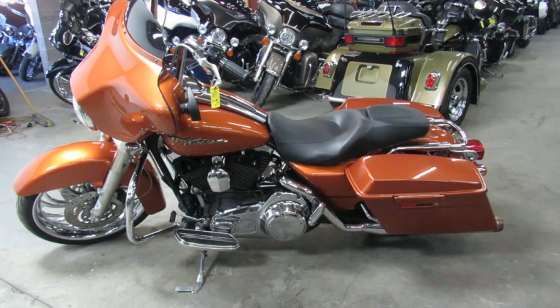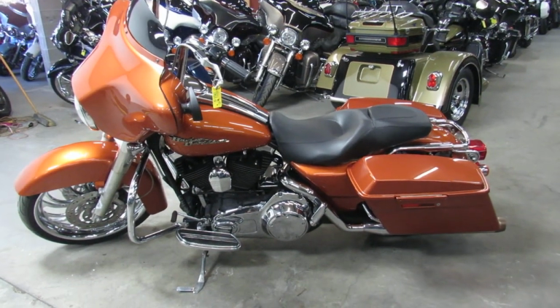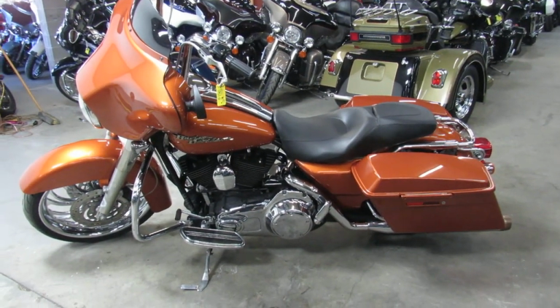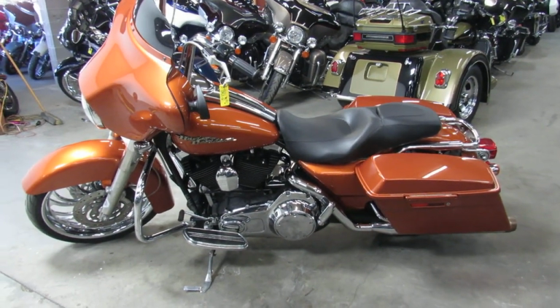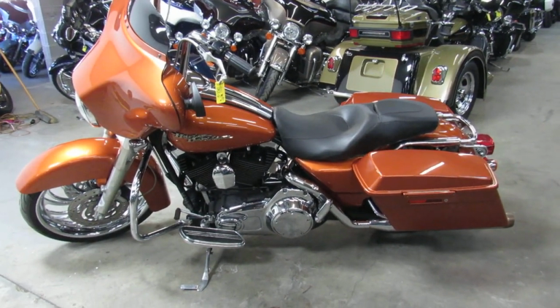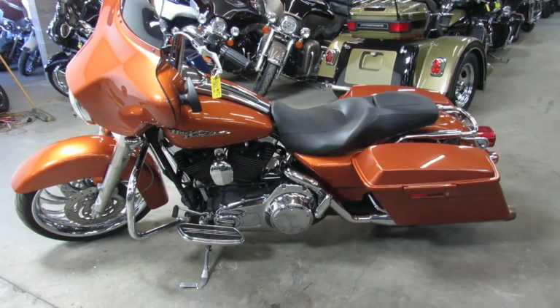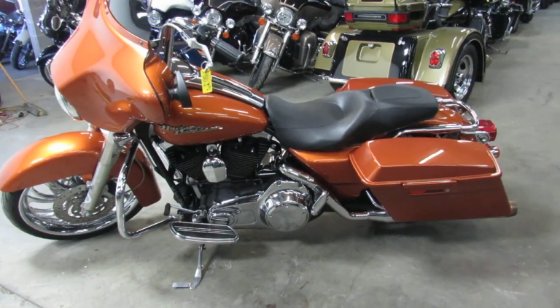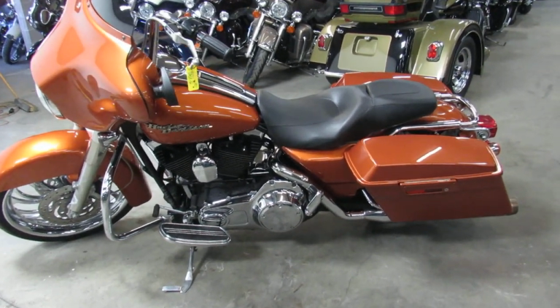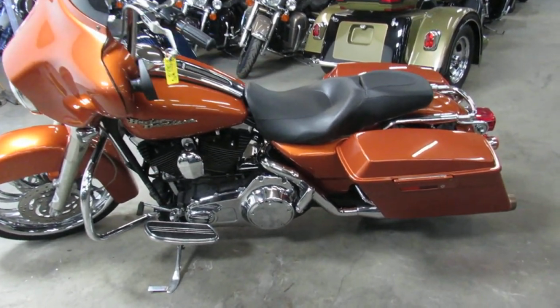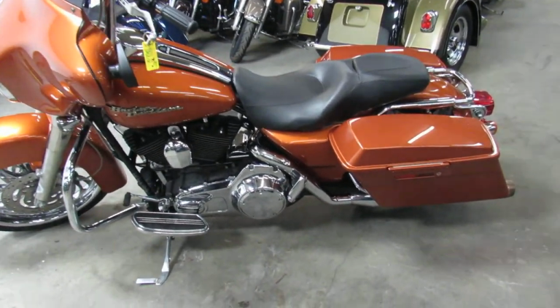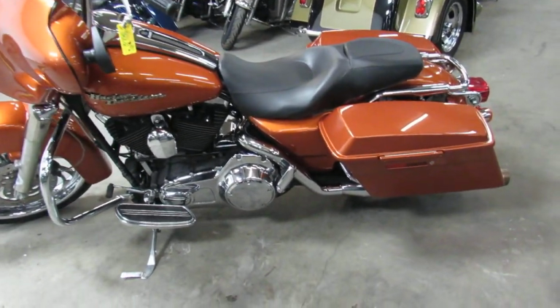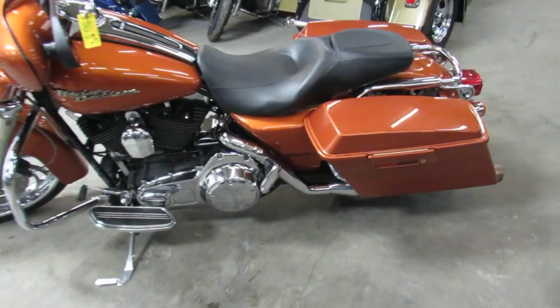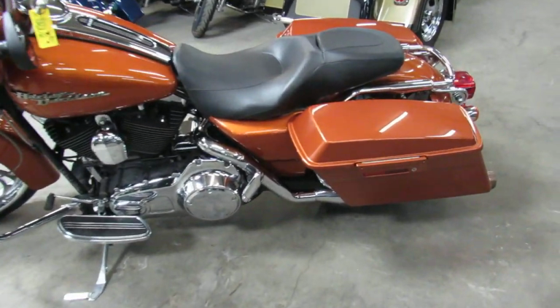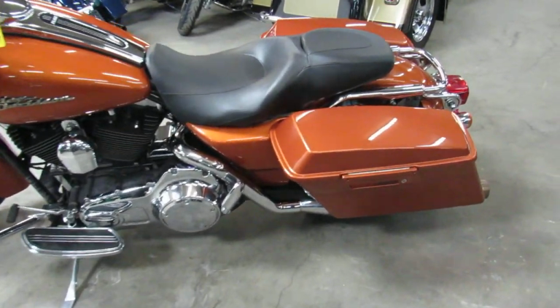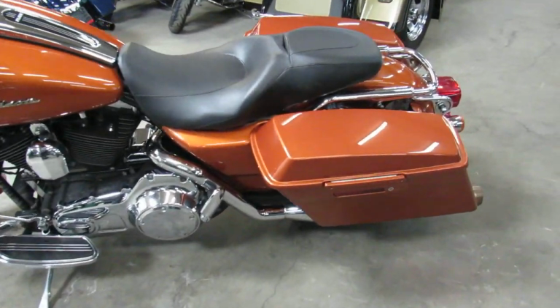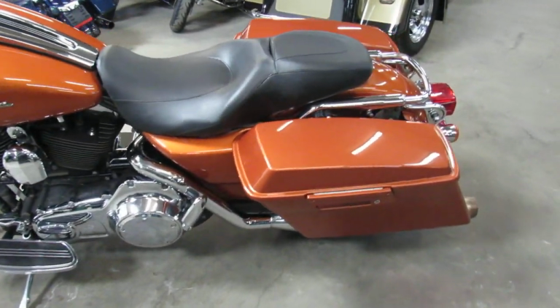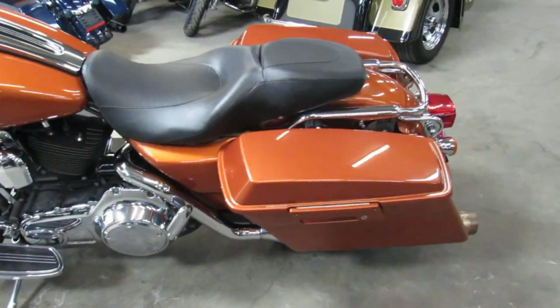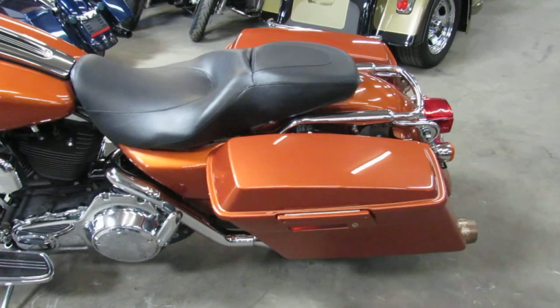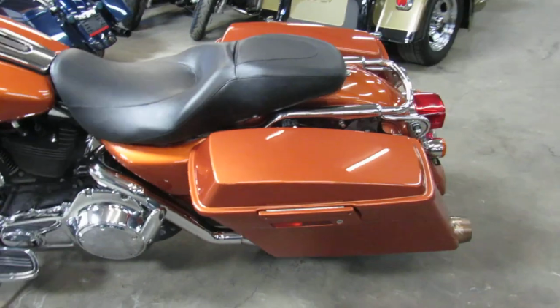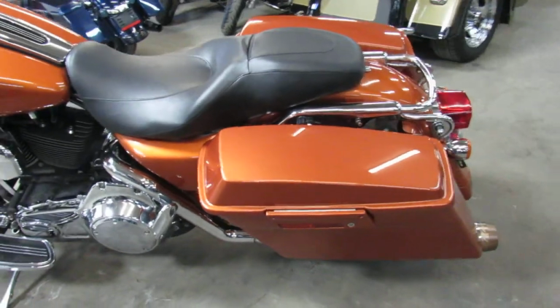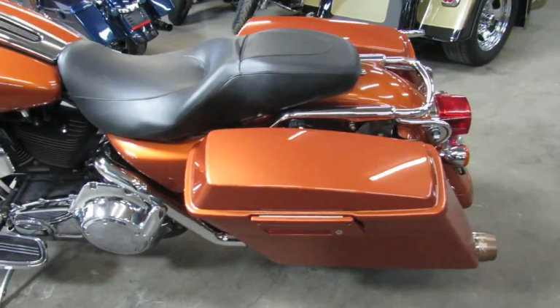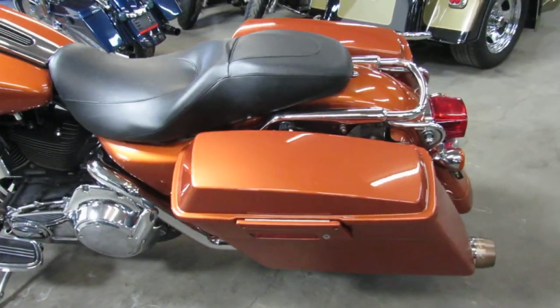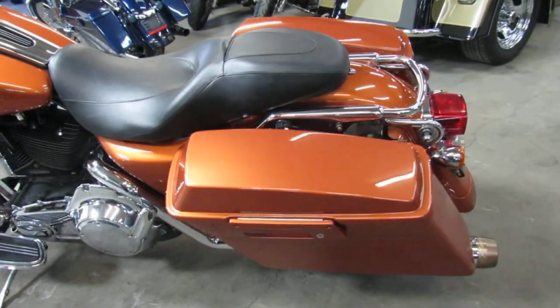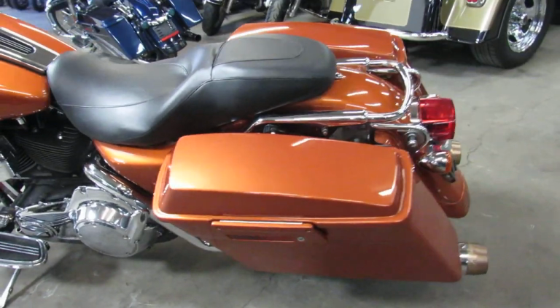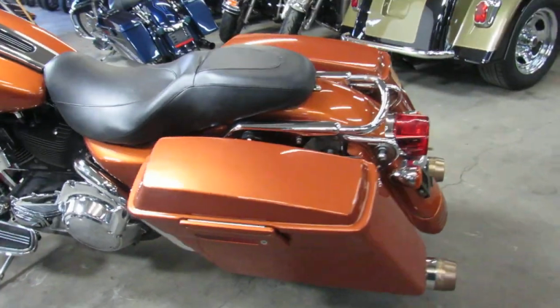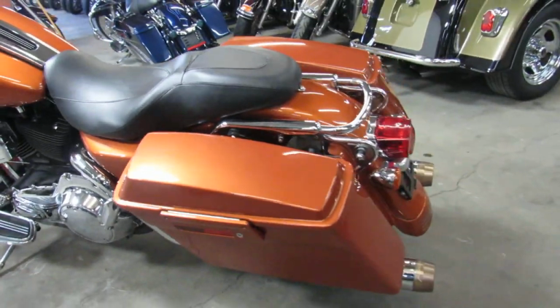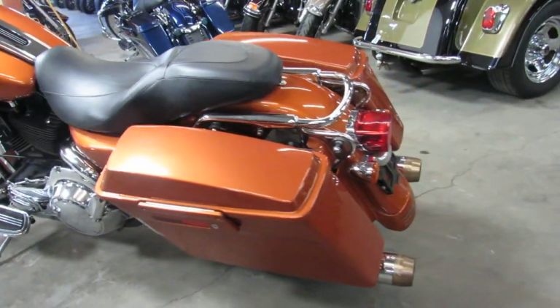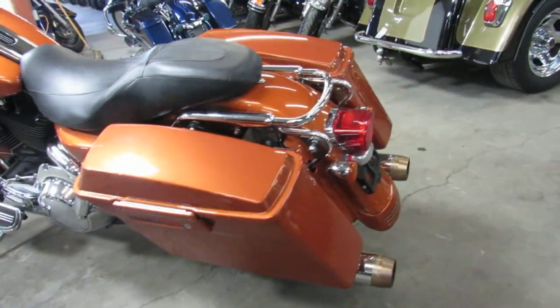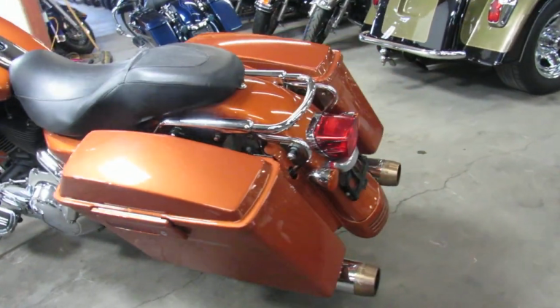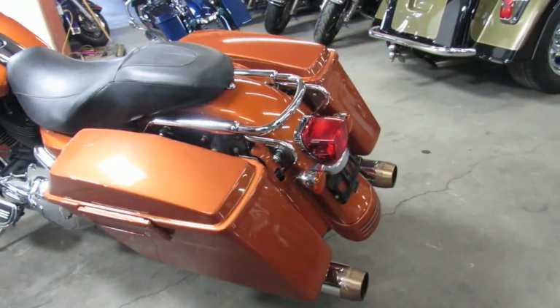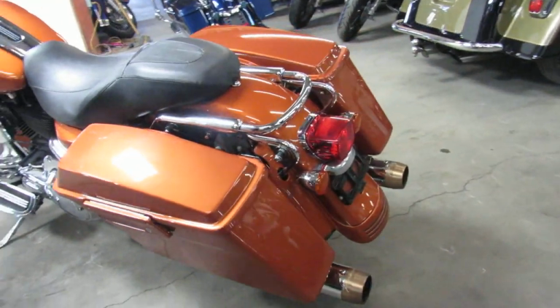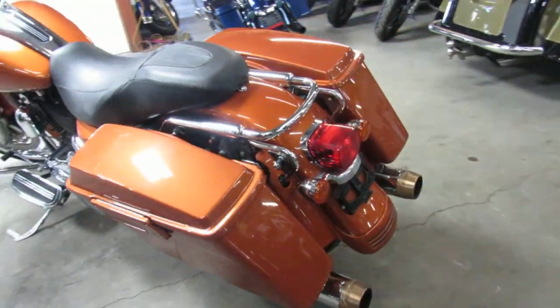Hey guys, it's ApprovalPowerSports.com here doing some videos on the used Harleys we got. Over 80 used street glides to choose from.